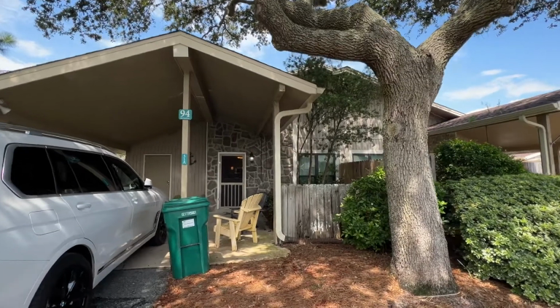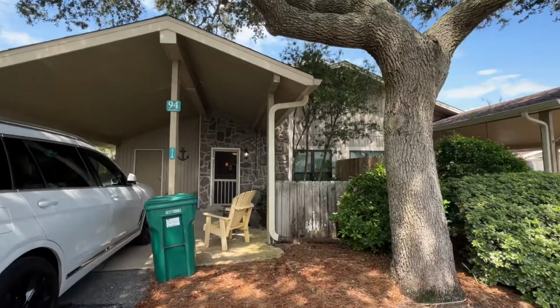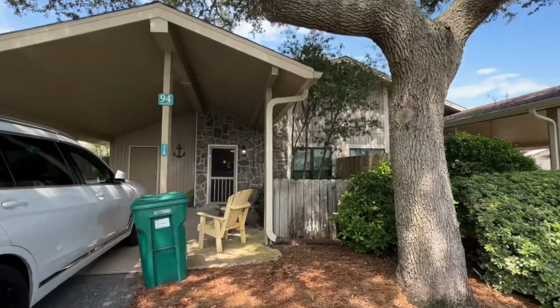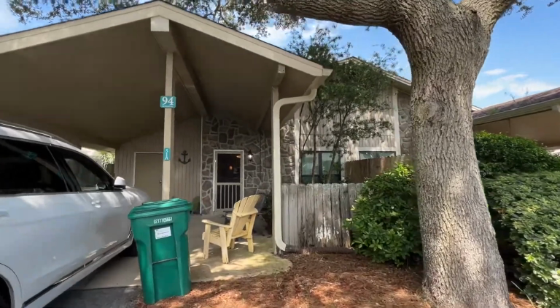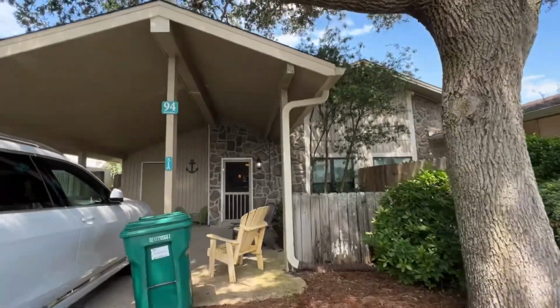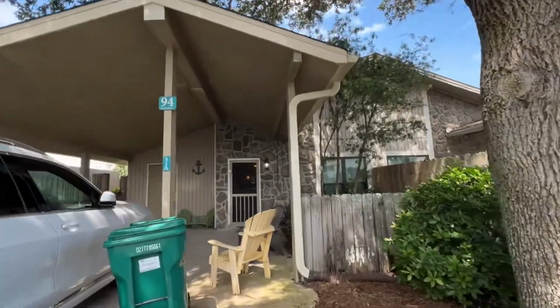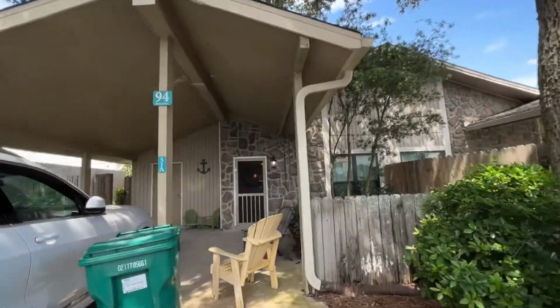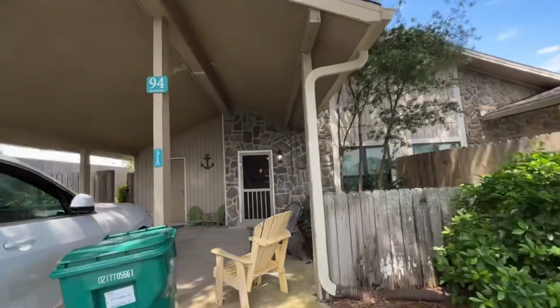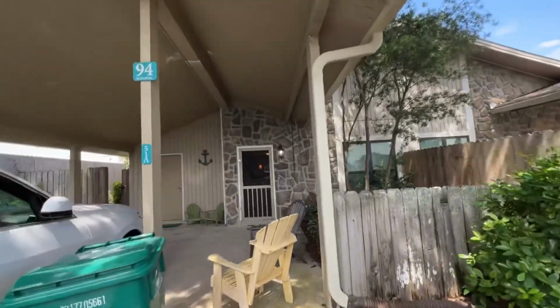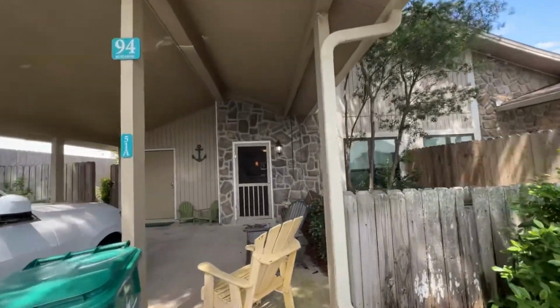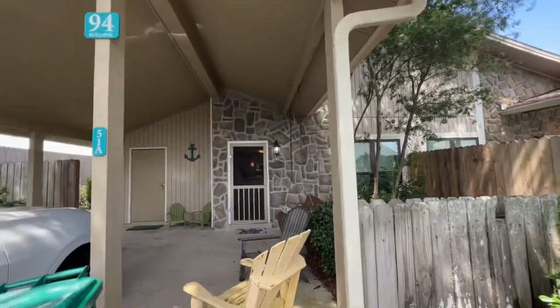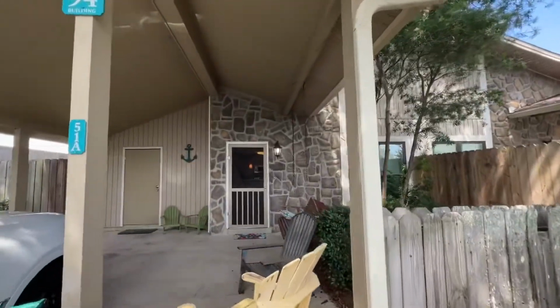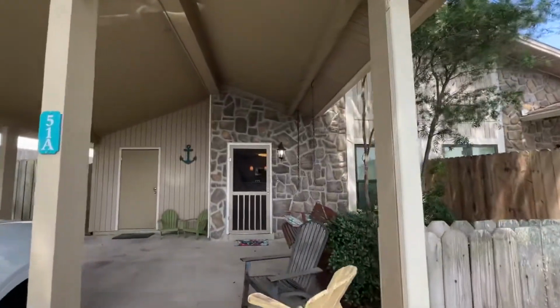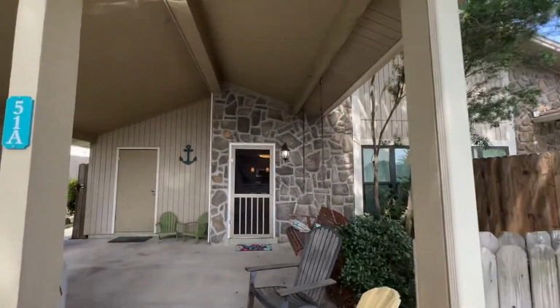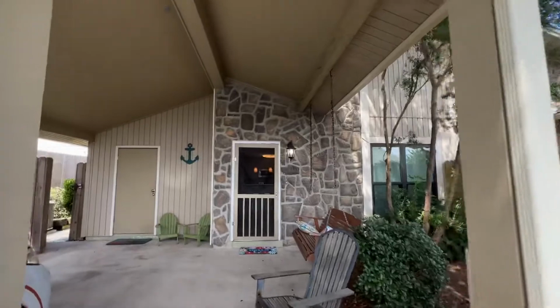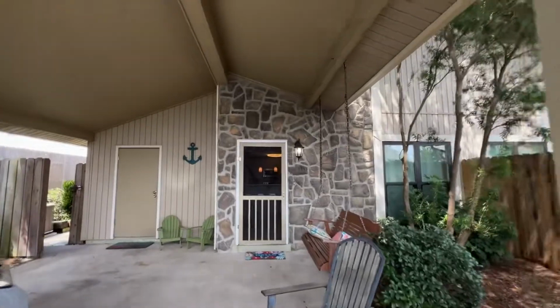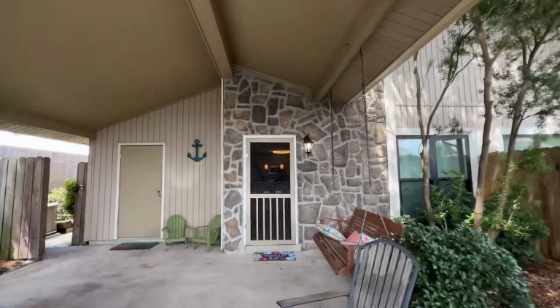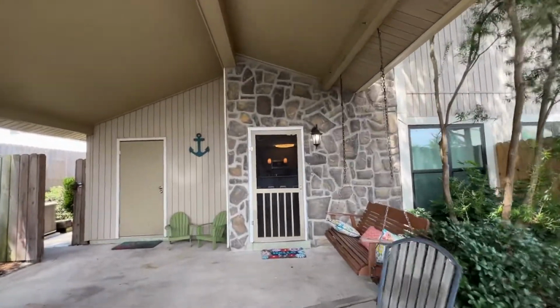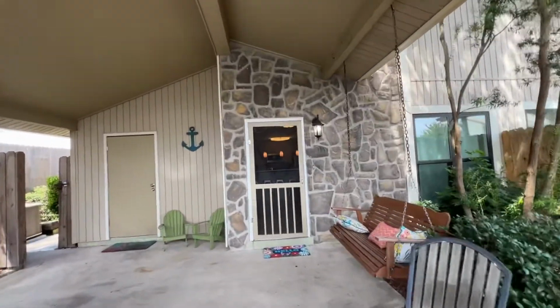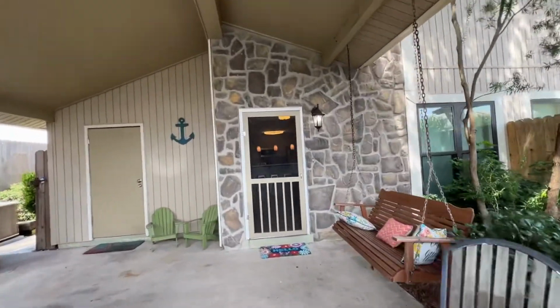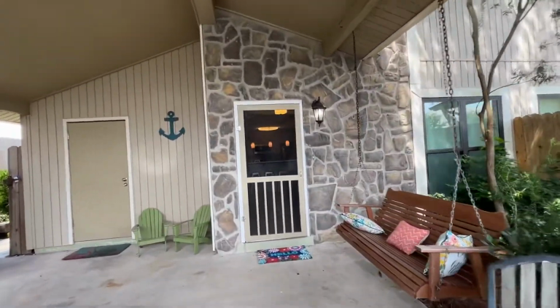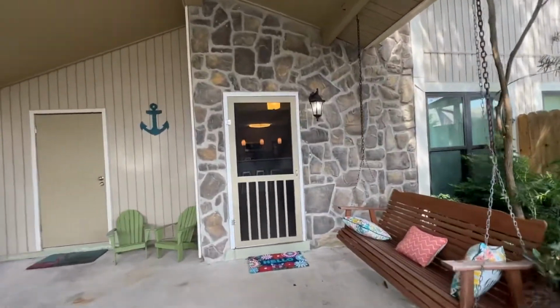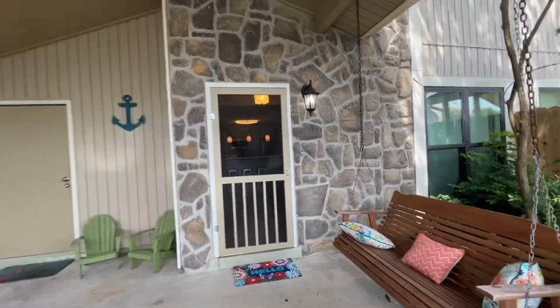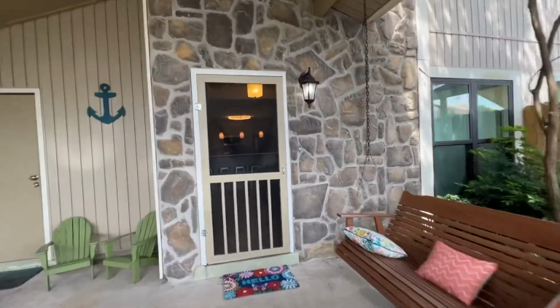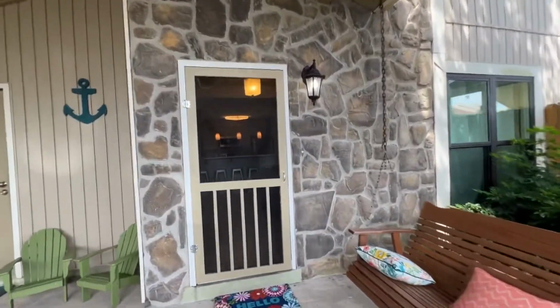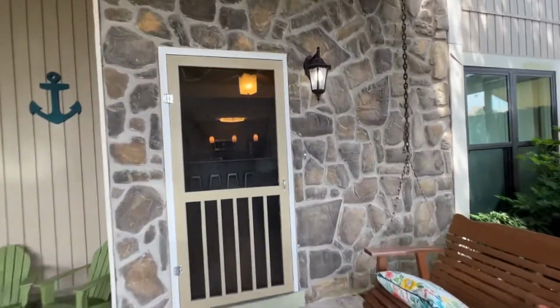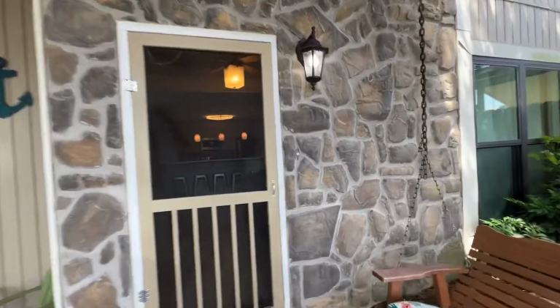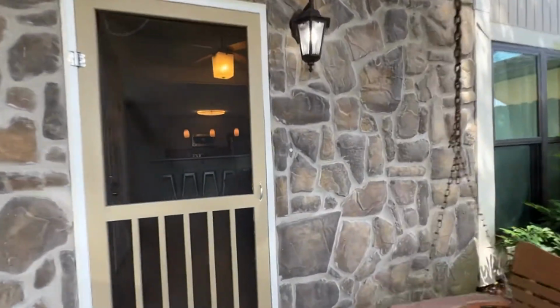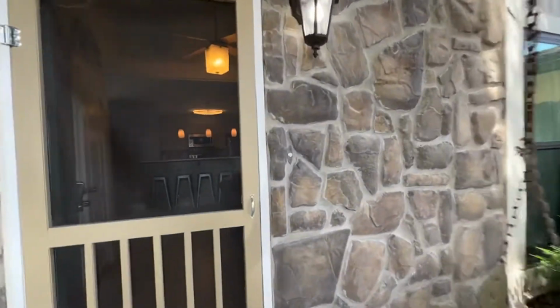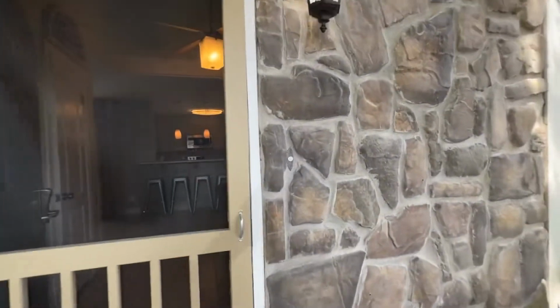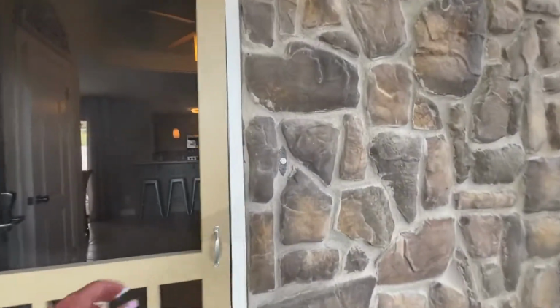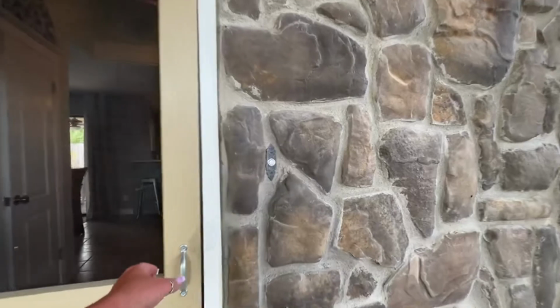Why don't you join me as I do a quick walkthrough for 94 C Oates Drive in Seascape. This is unit 51A.